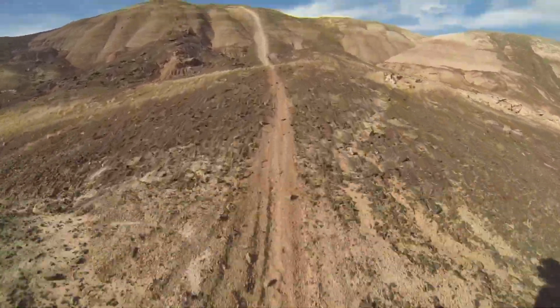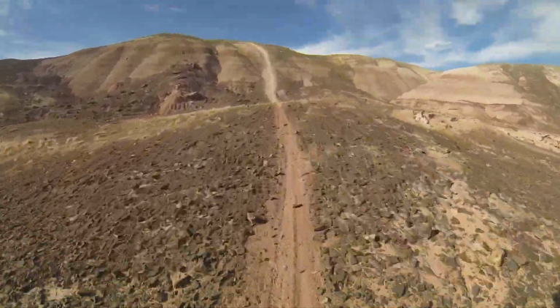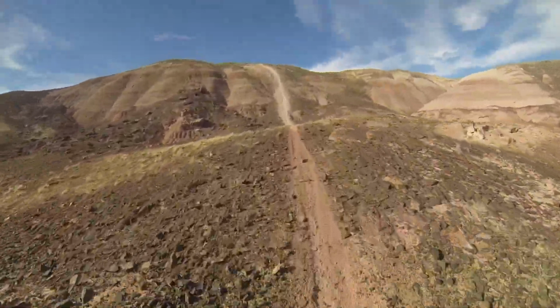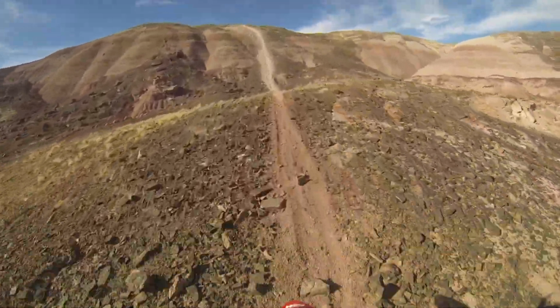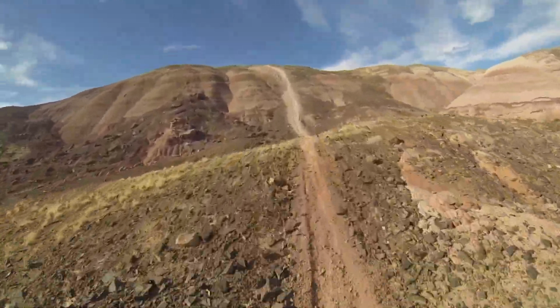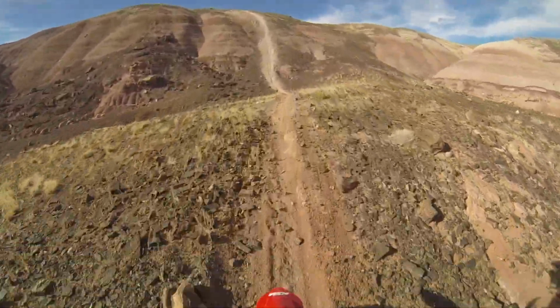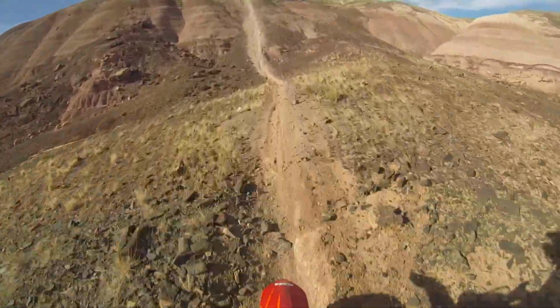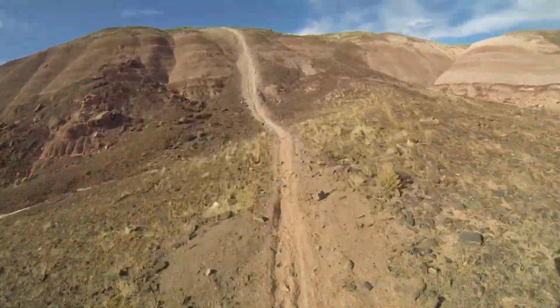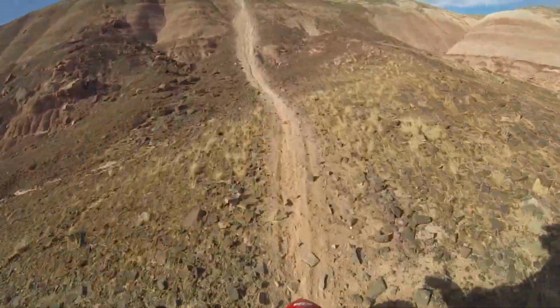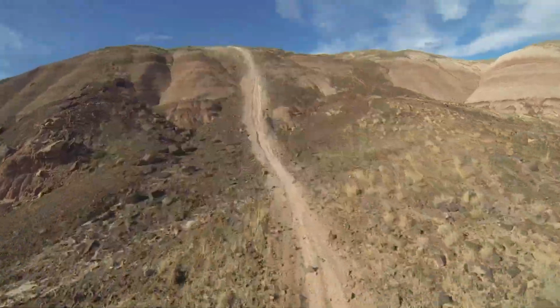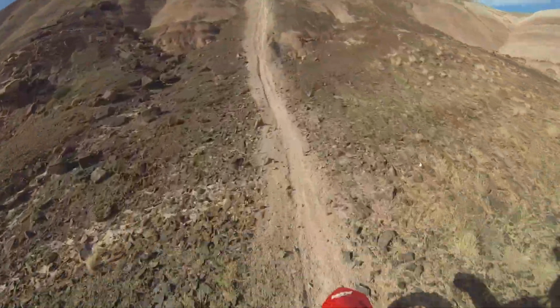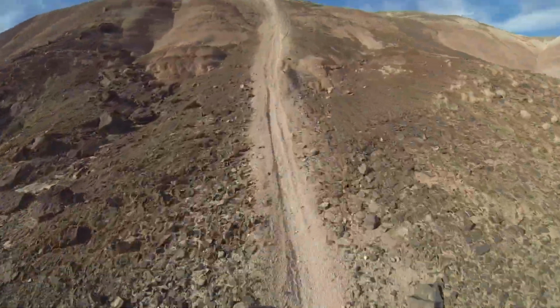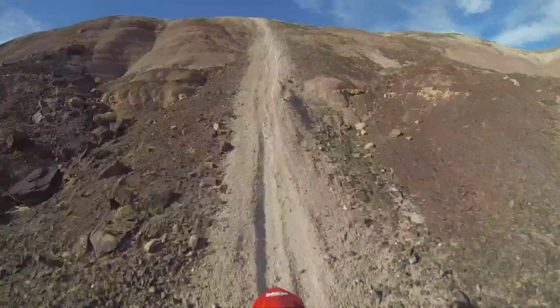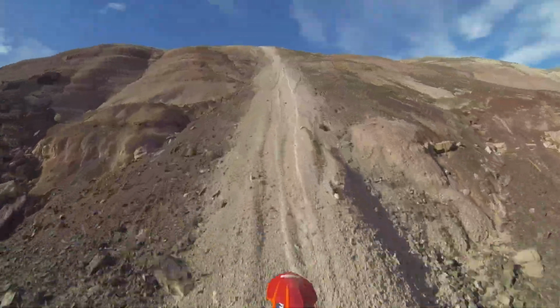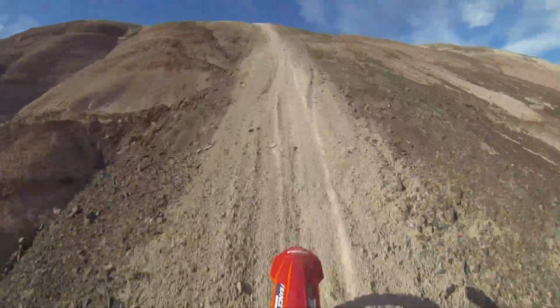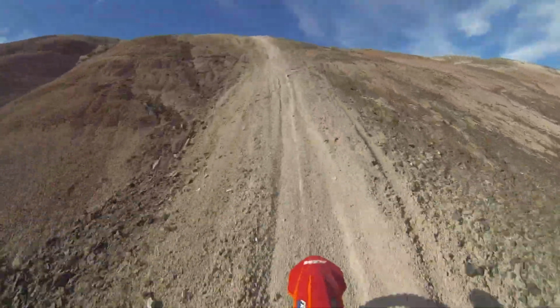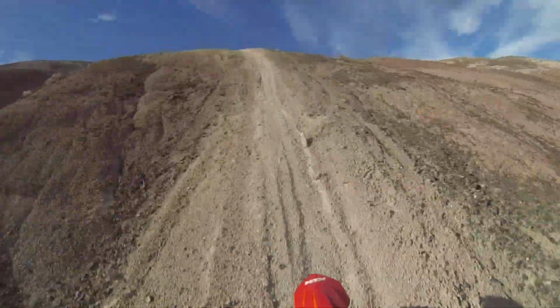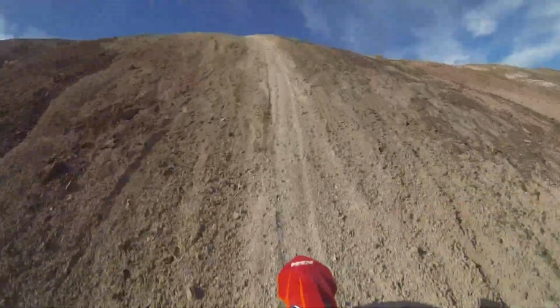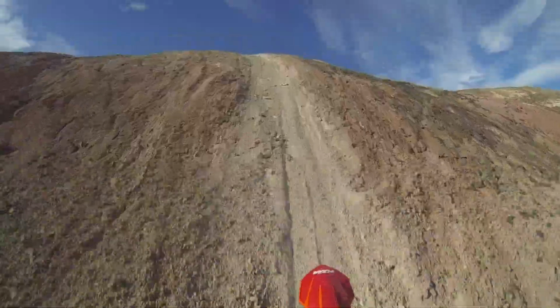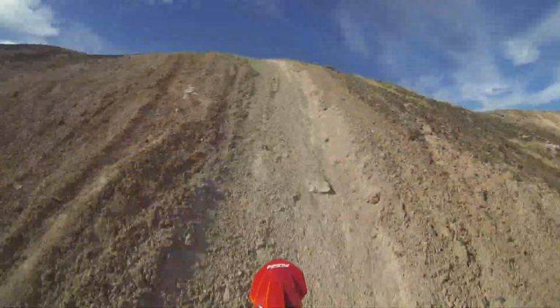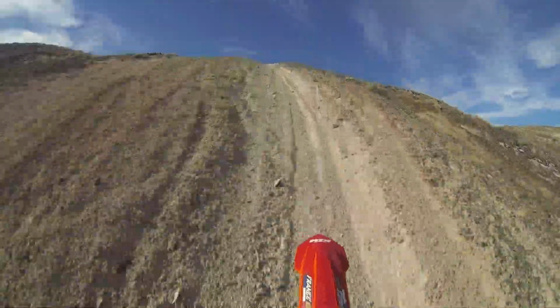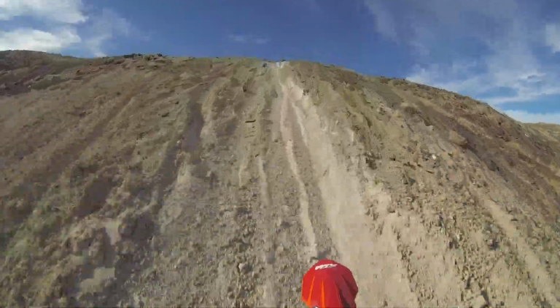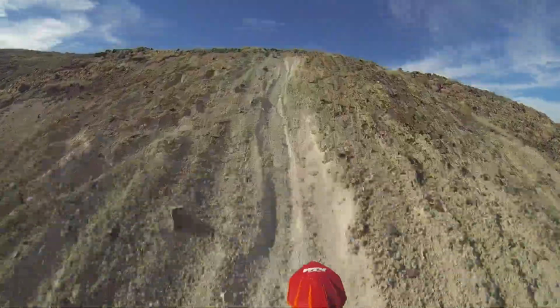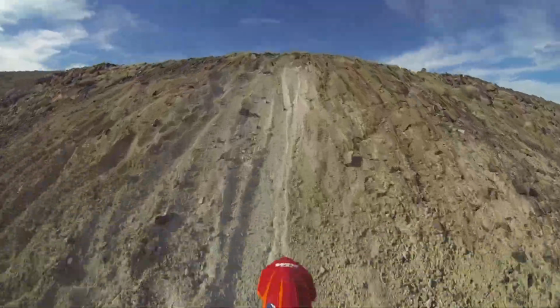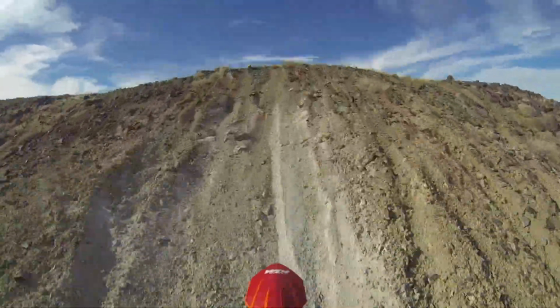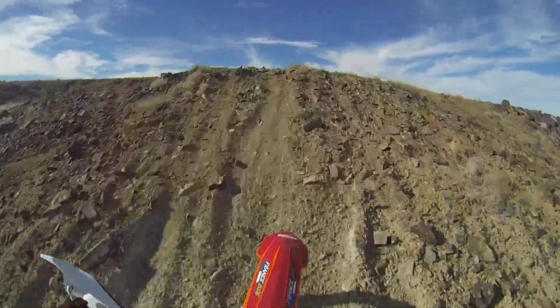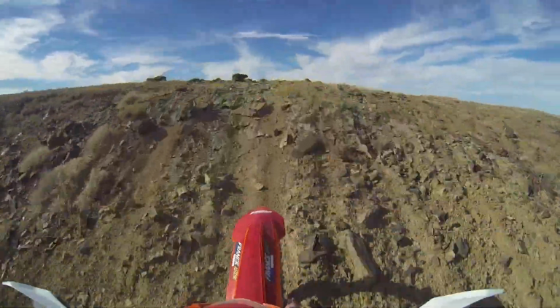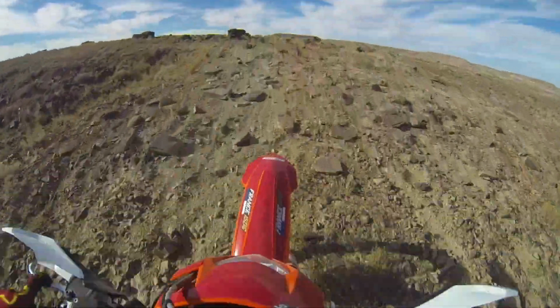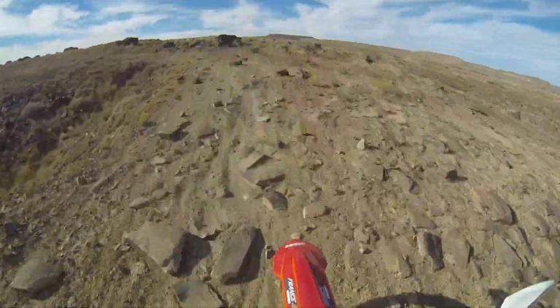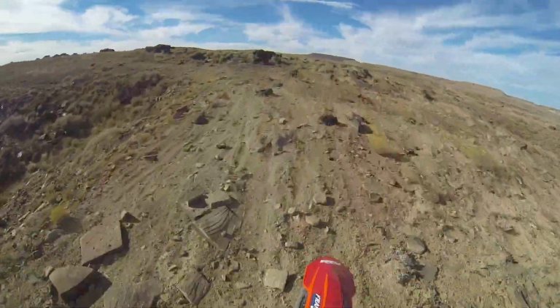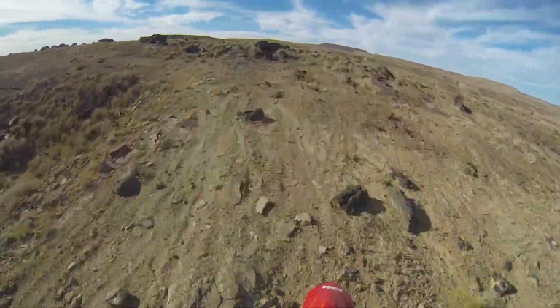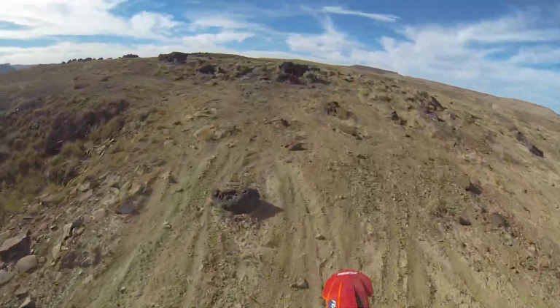Haven't been over here — looks like a little hill climb, medium hill climb maybe. This is that 300 rocky up here.